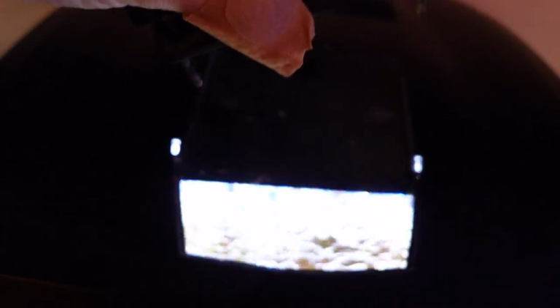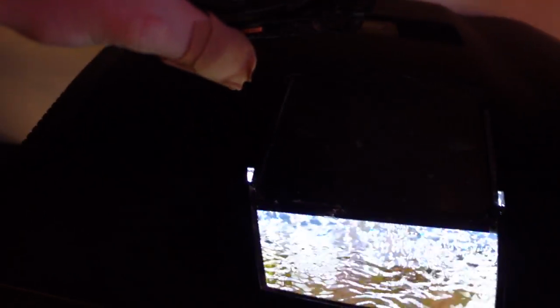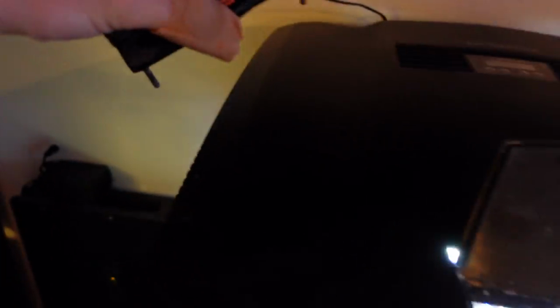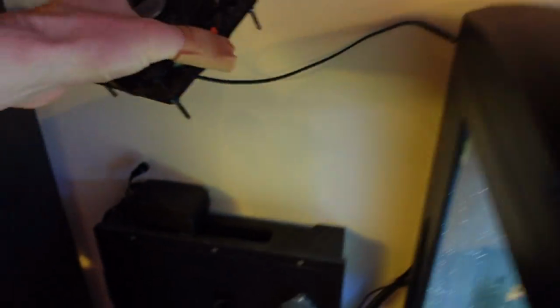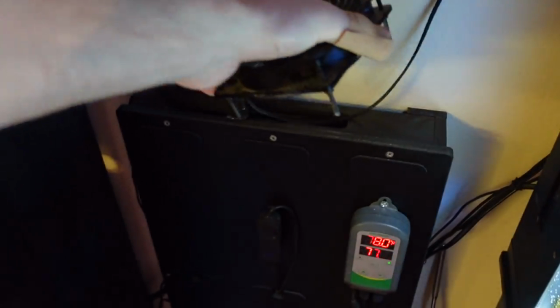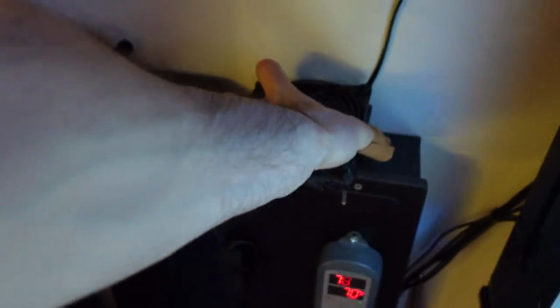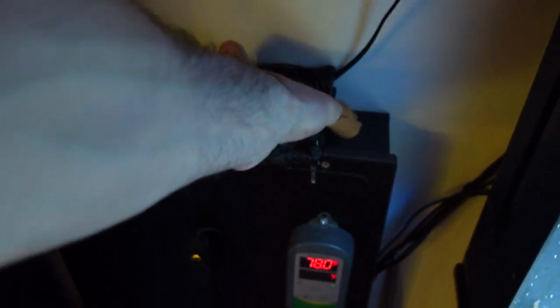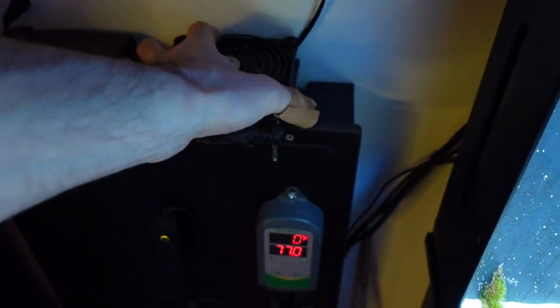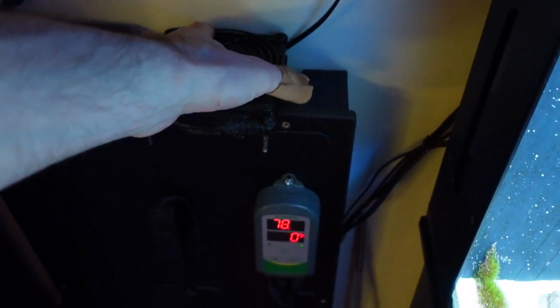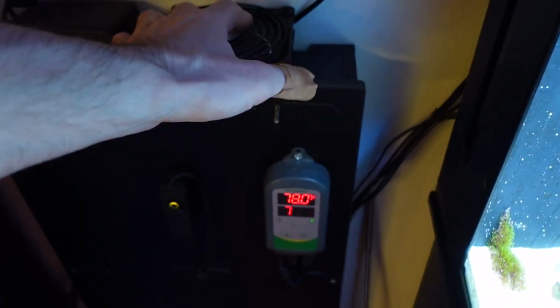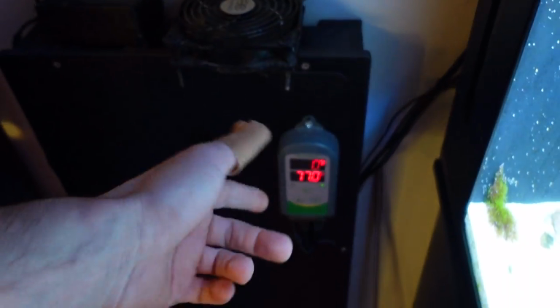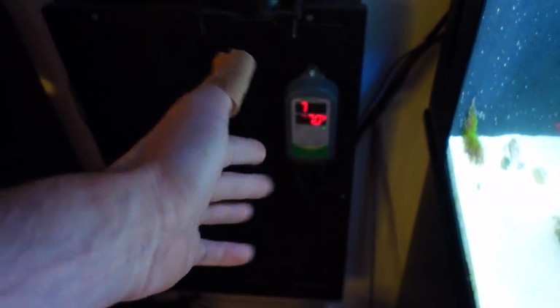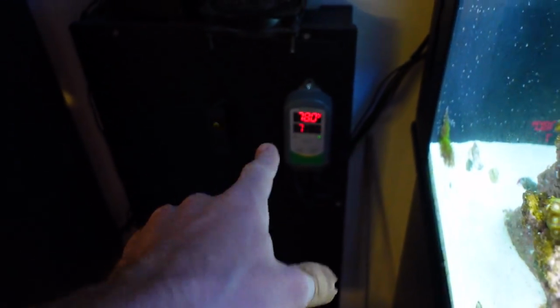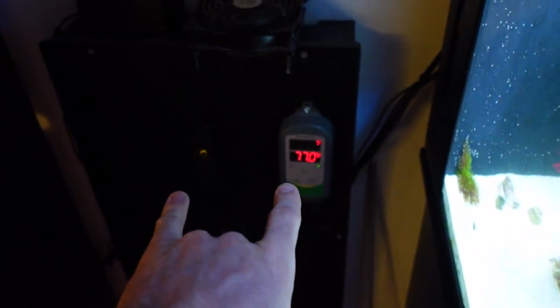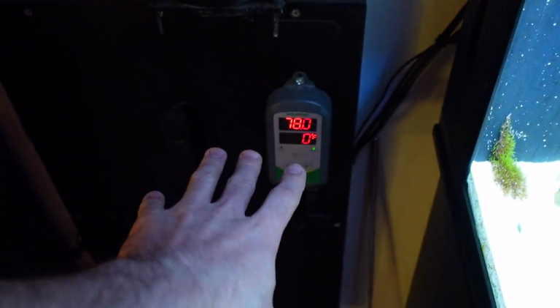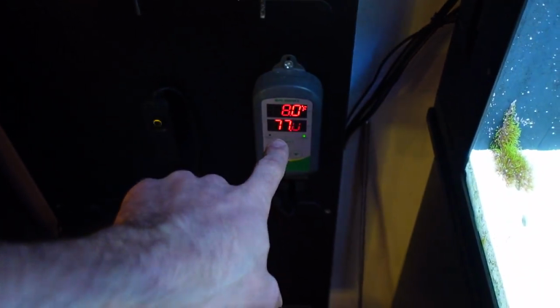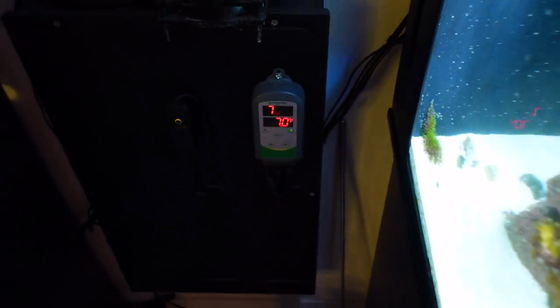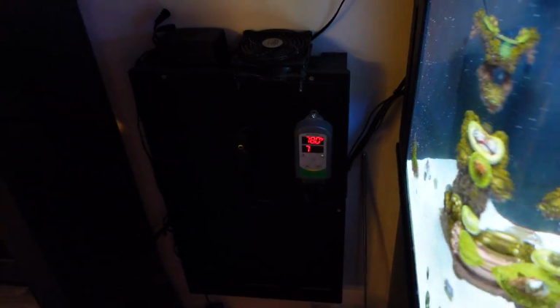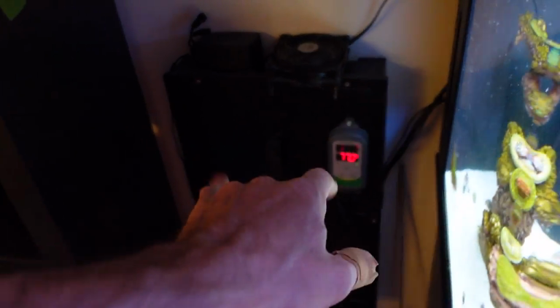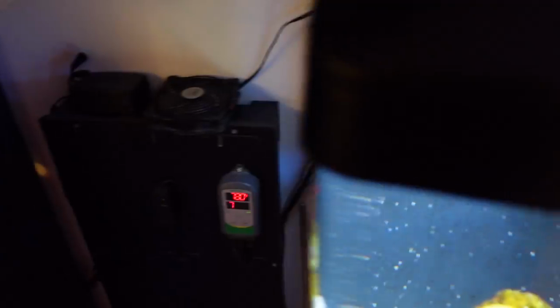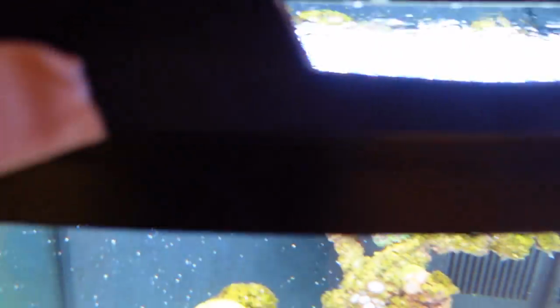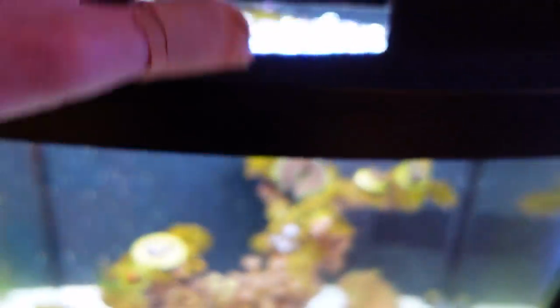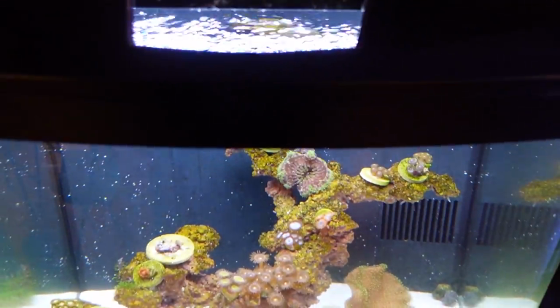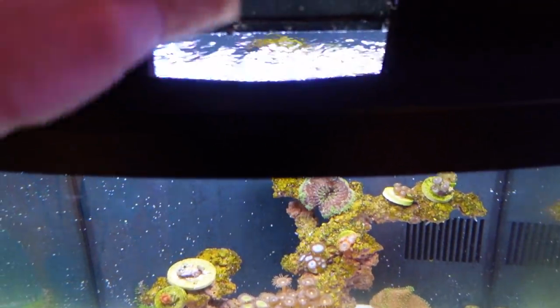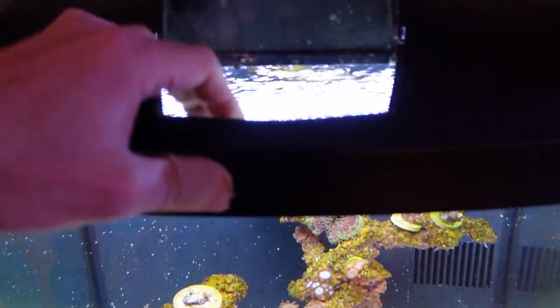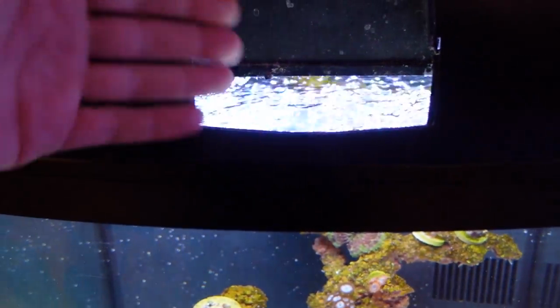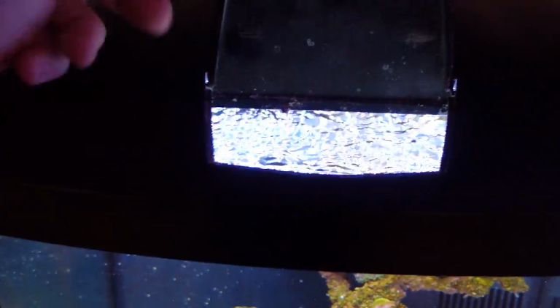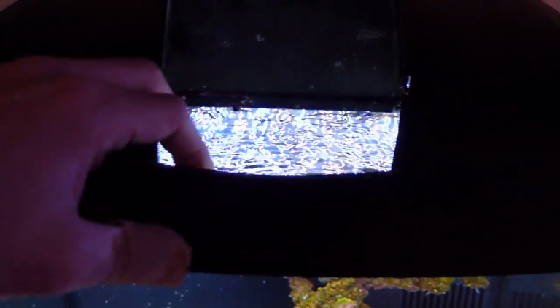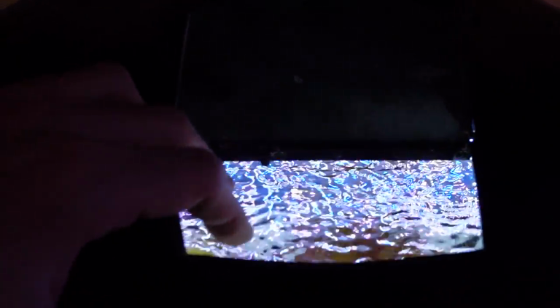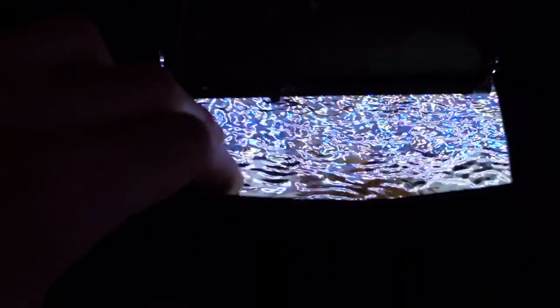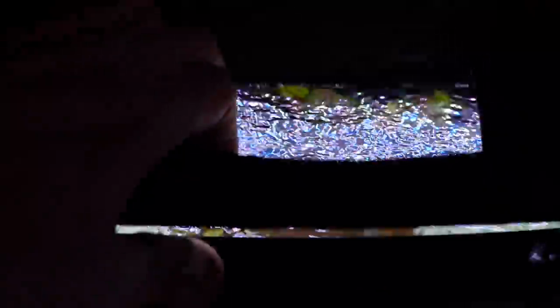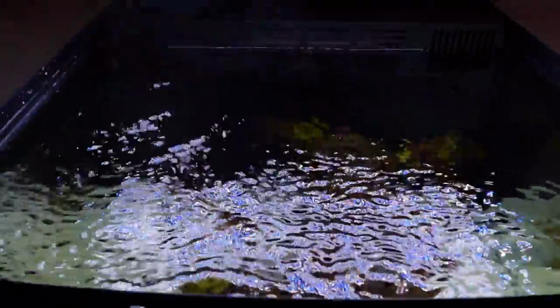I'm going to take this fan off, which I have hooked up to this Inkbird controller. It comes on when it's 78°F and turns off when it's 77° or 76°. It works really great at cooling it down, but that's not the filtration — let's go.